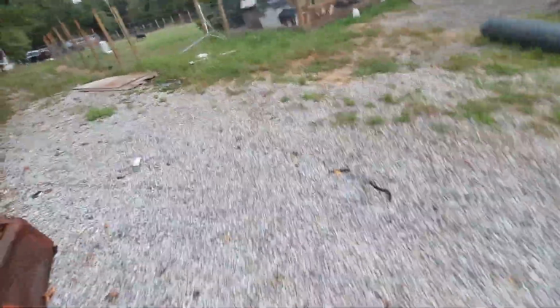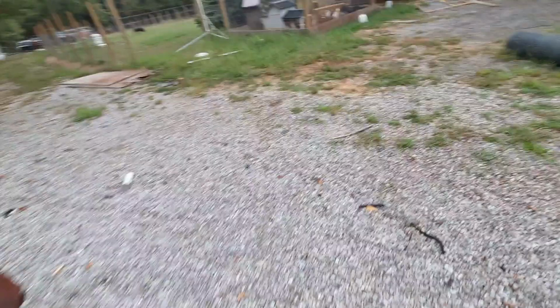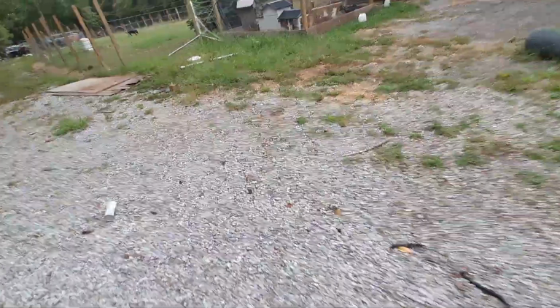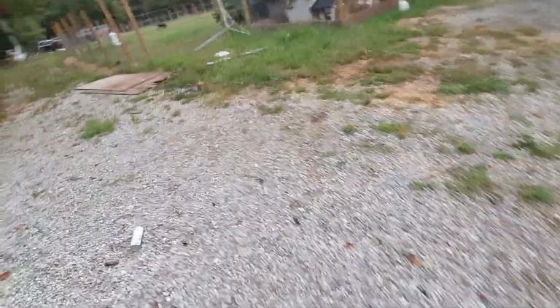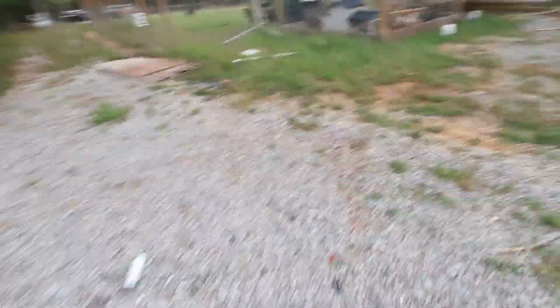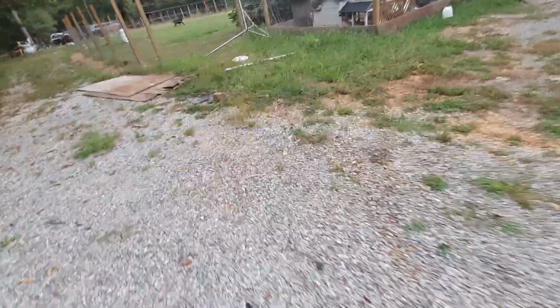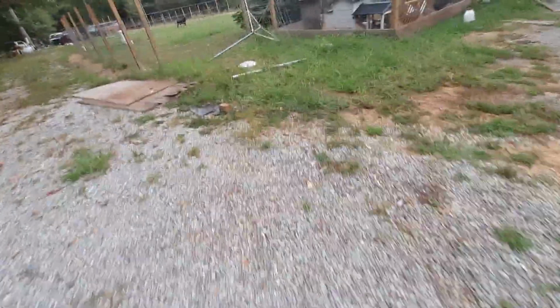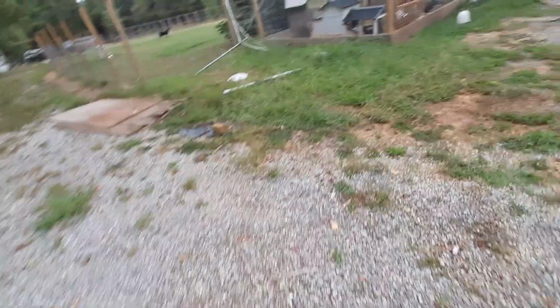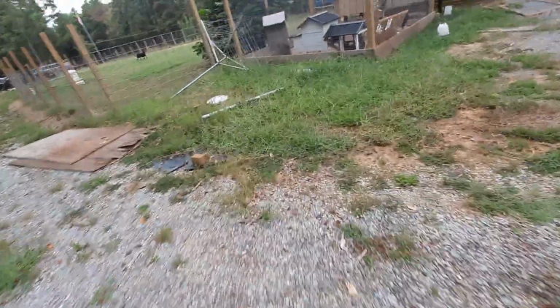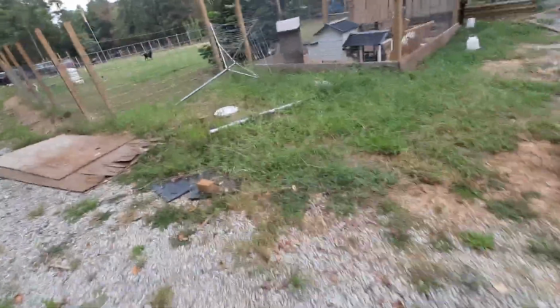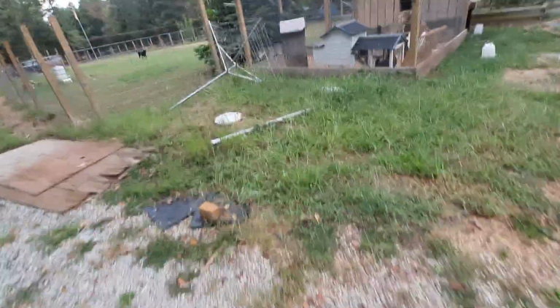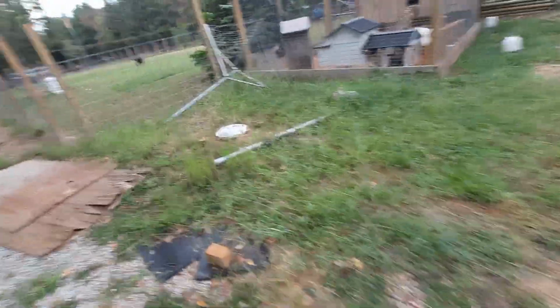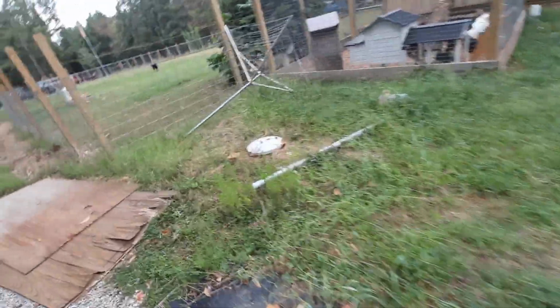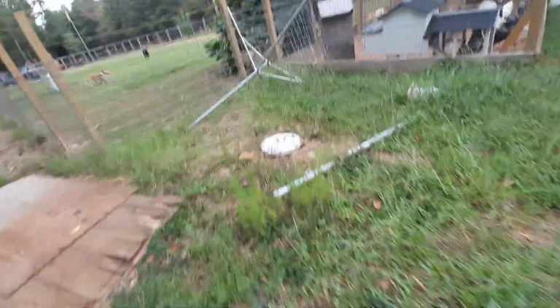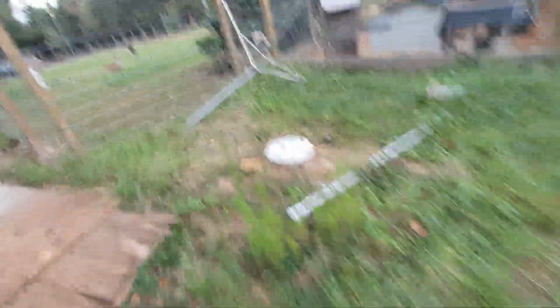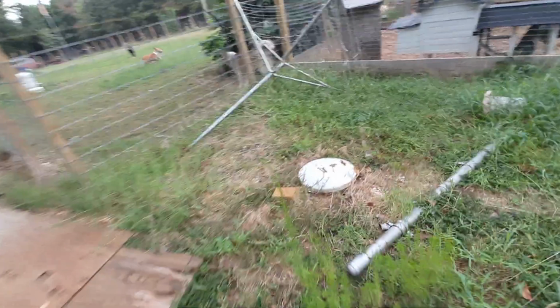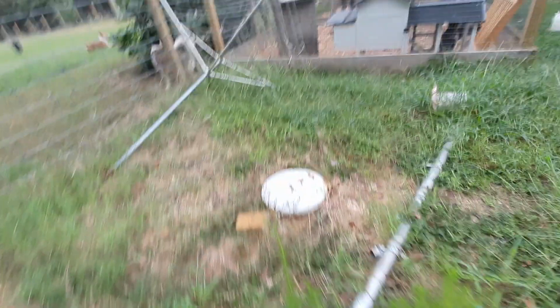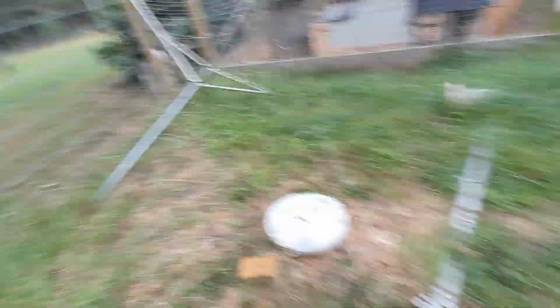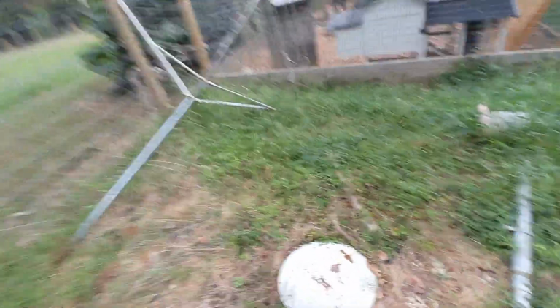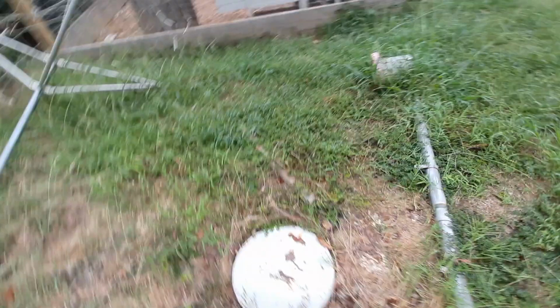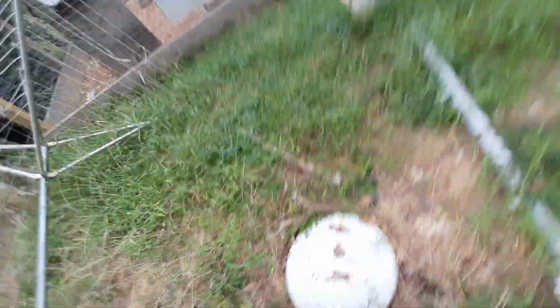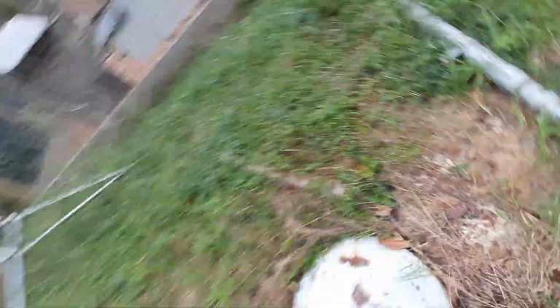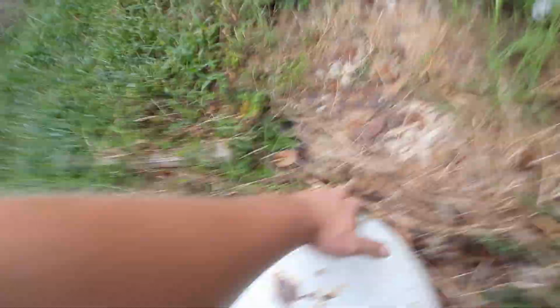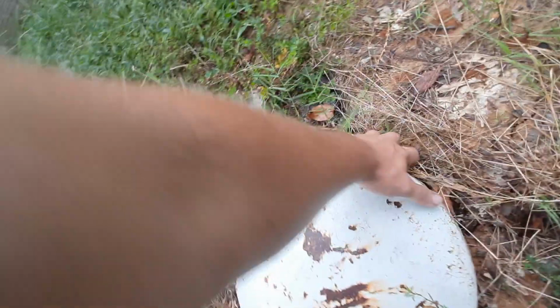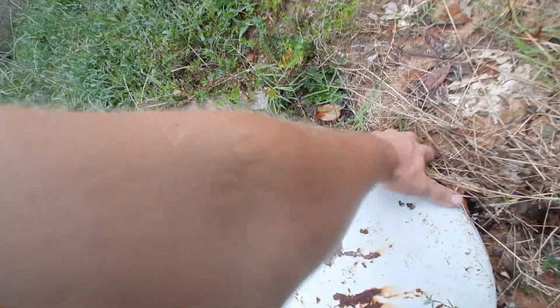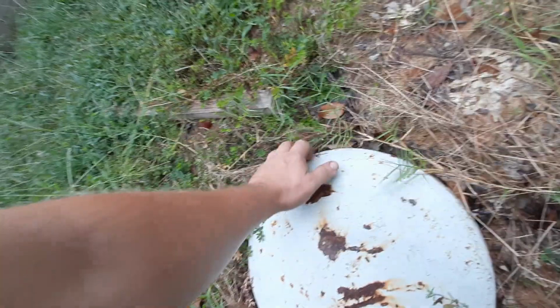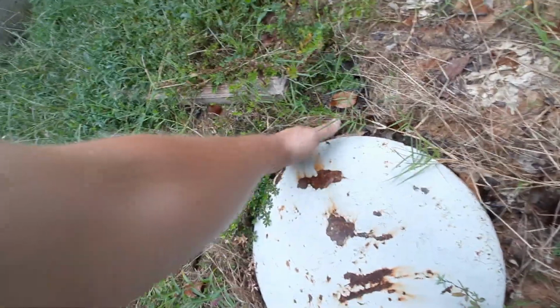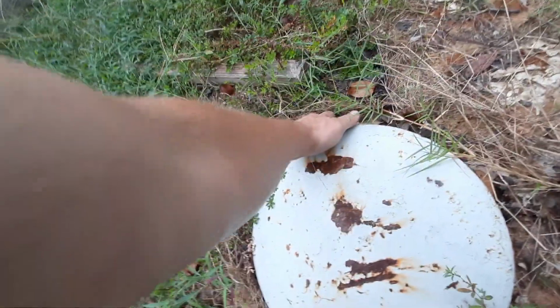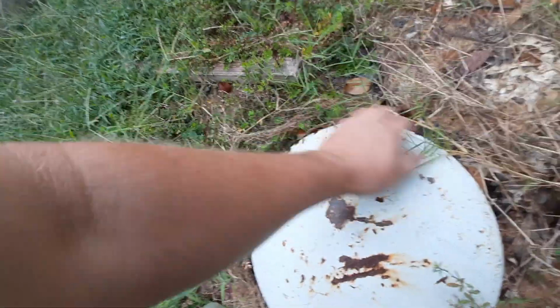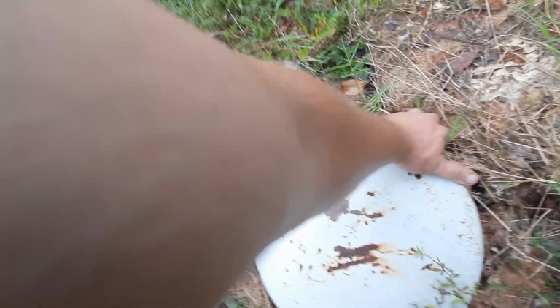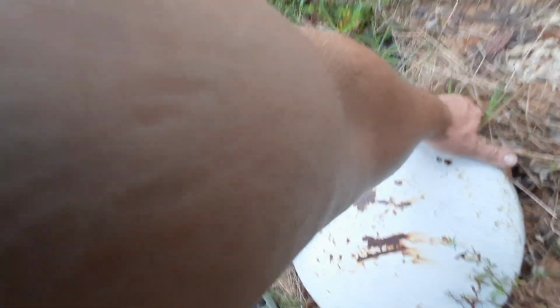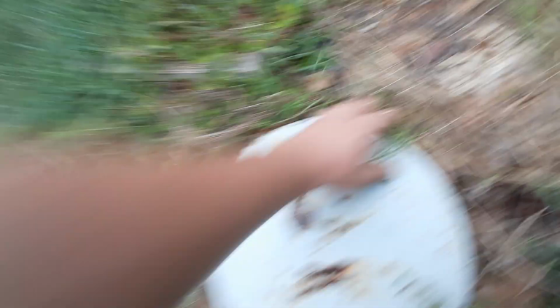And then an update on what we did with our 500-gallon tank from last year — it's now underground. It's been underground for about a year. I think I did a video showing it. This one has a sealed cap so snakes aren't as big of a deal.